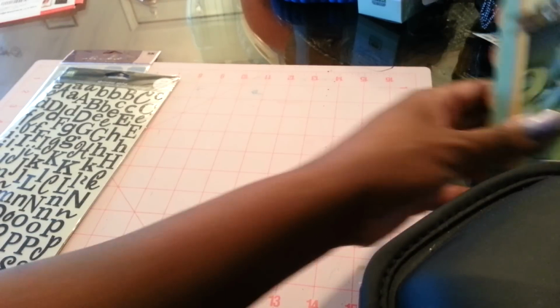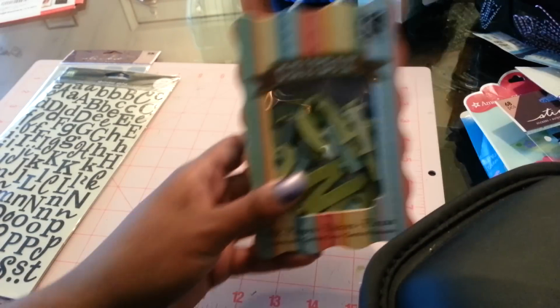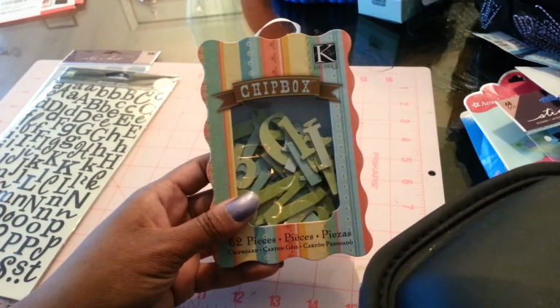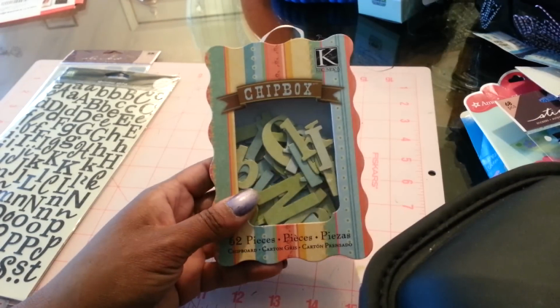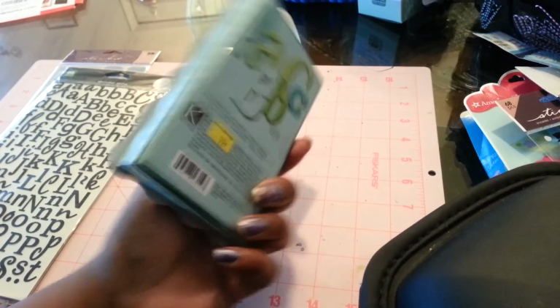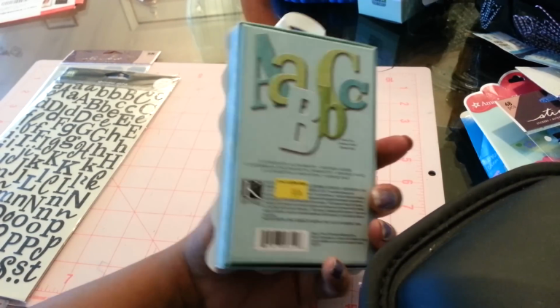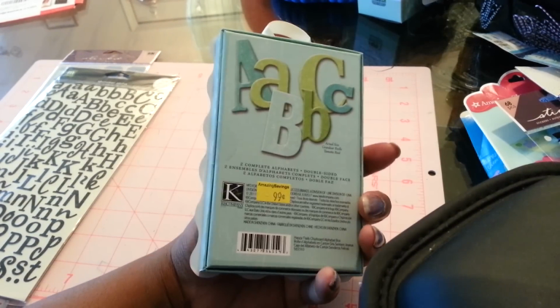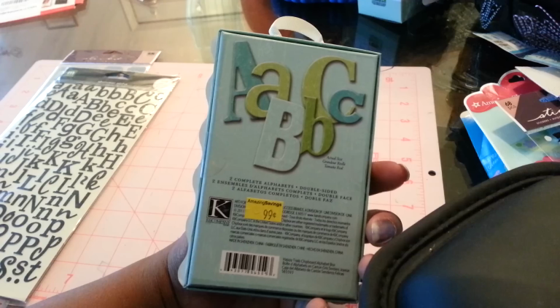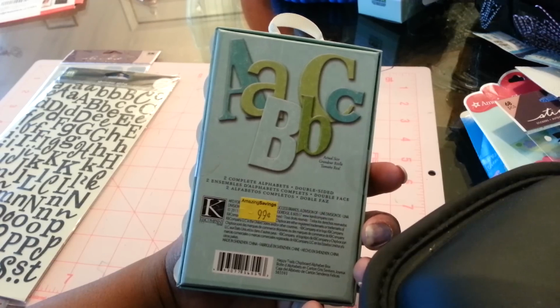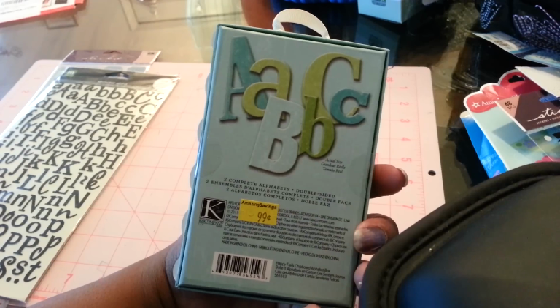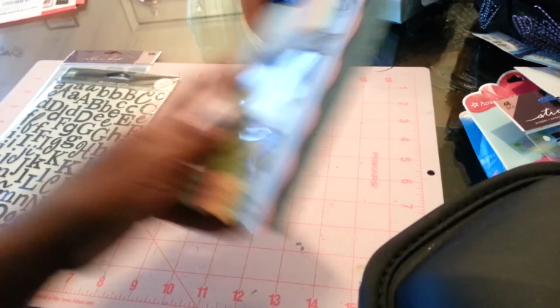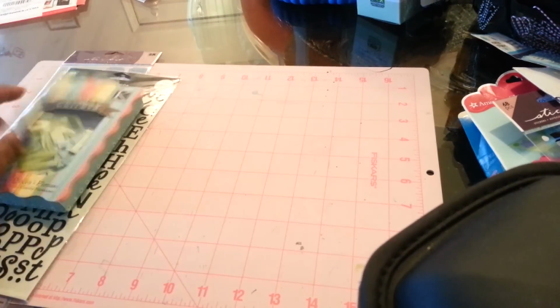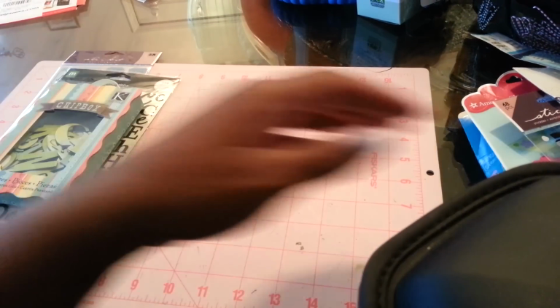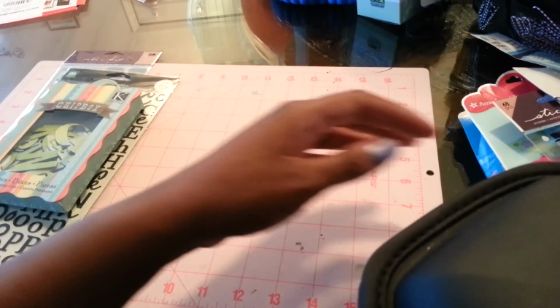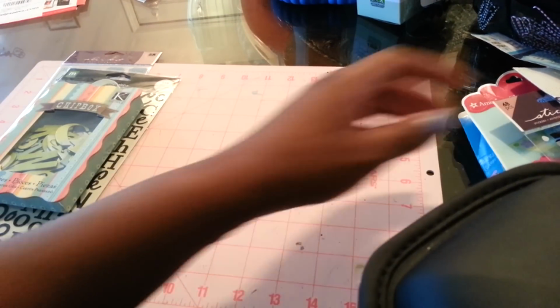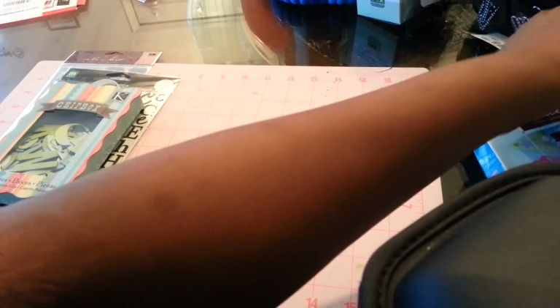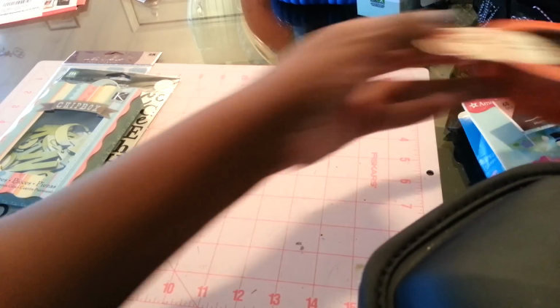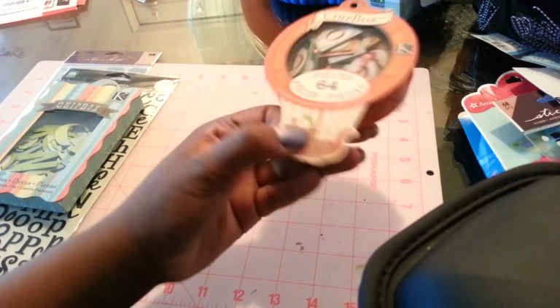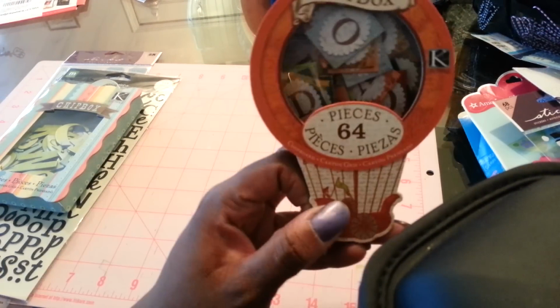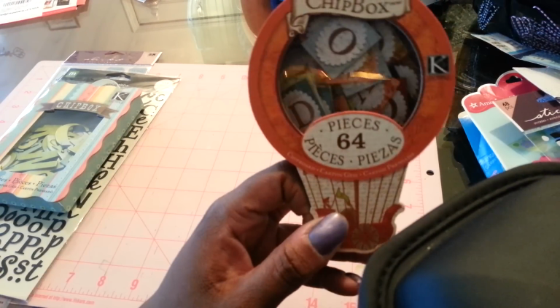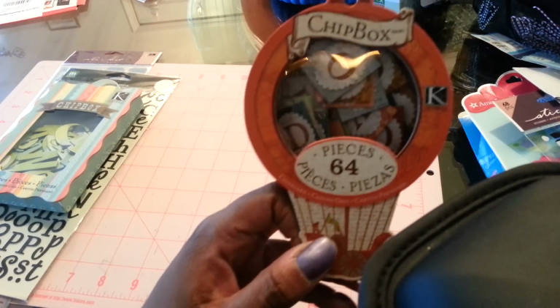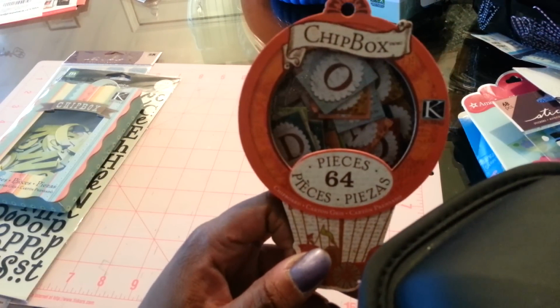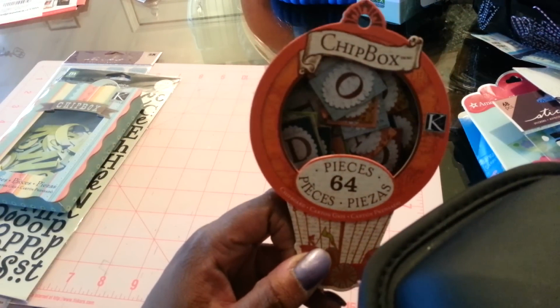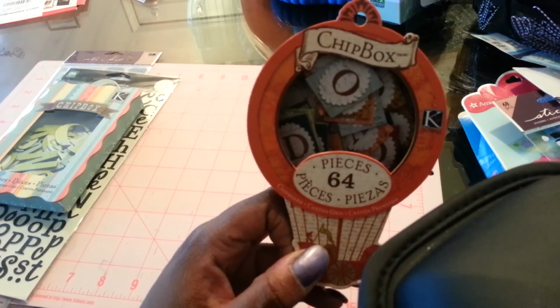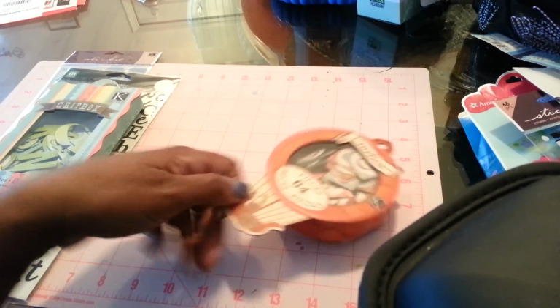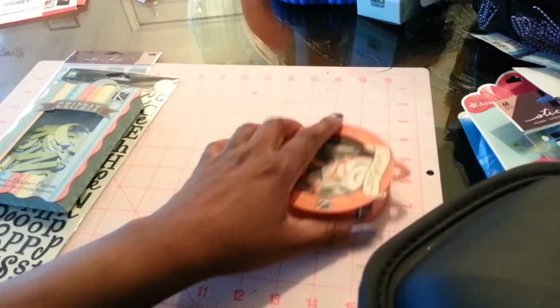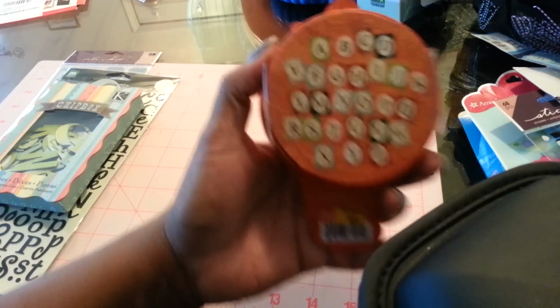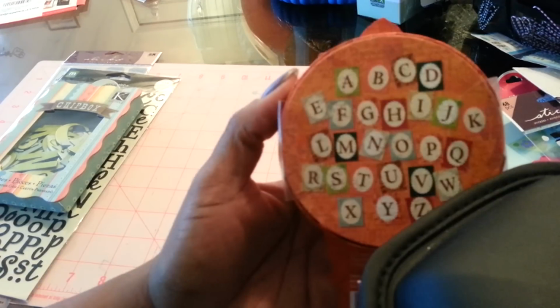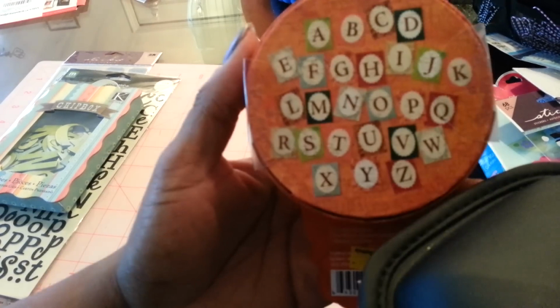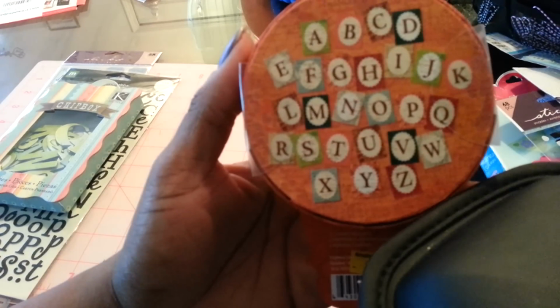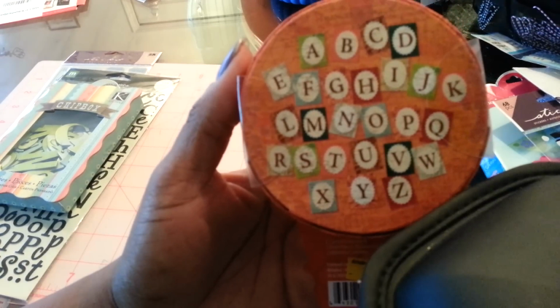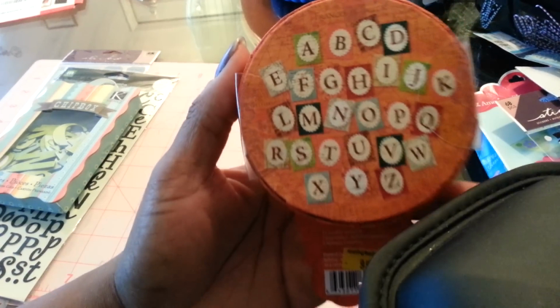The chip box — I got these. That's the actual size, $0.99. This chip box here, this is how the letters look, $0.99.